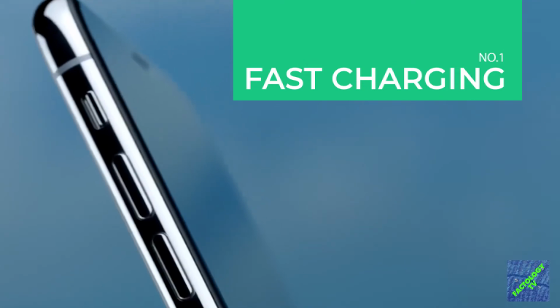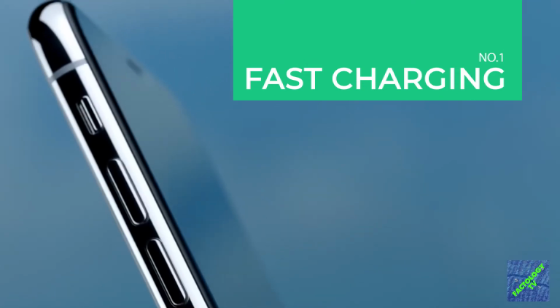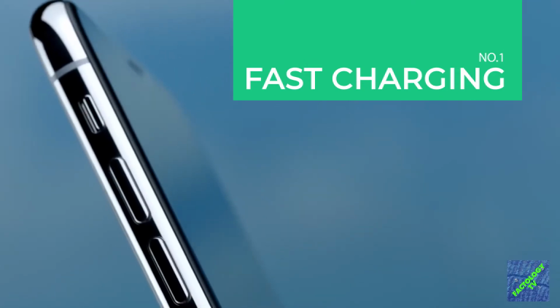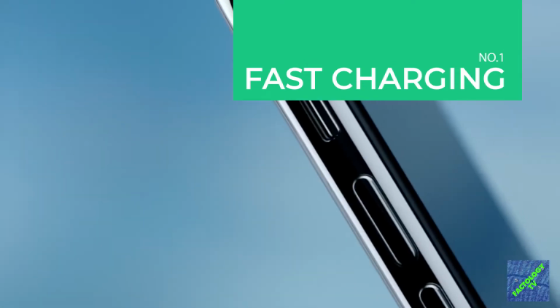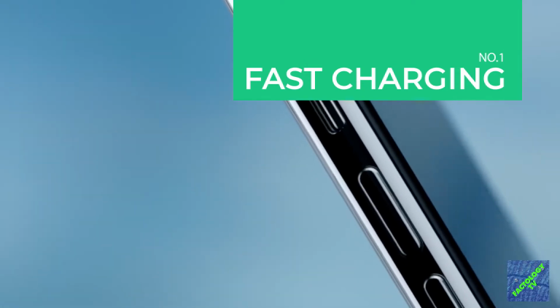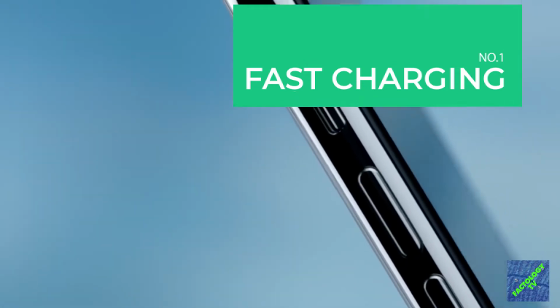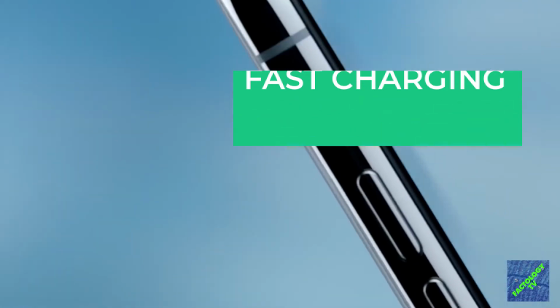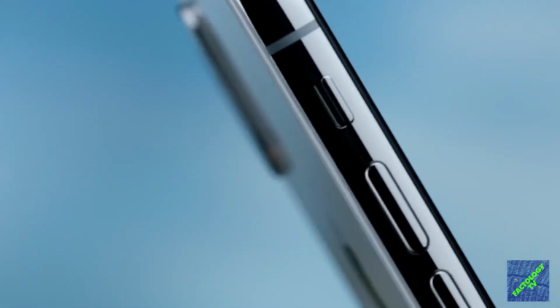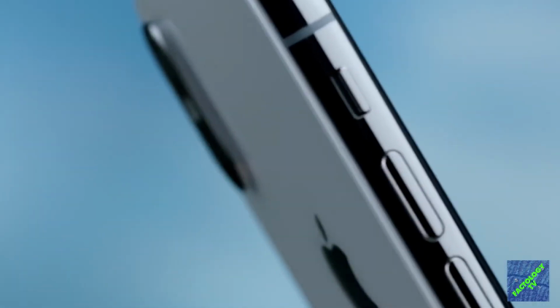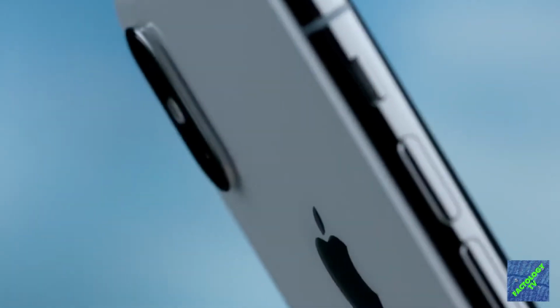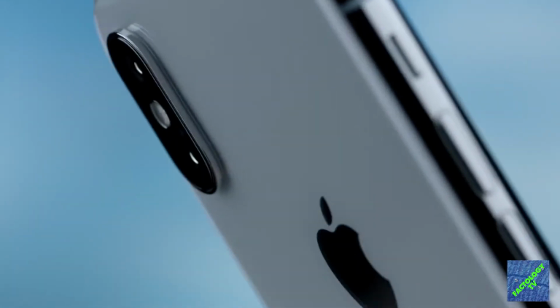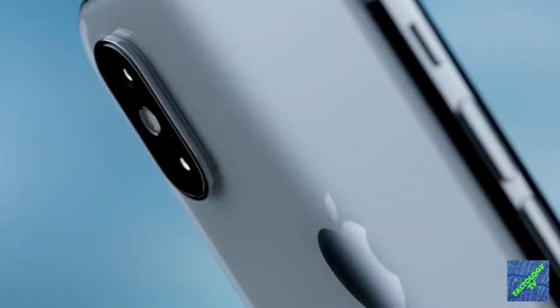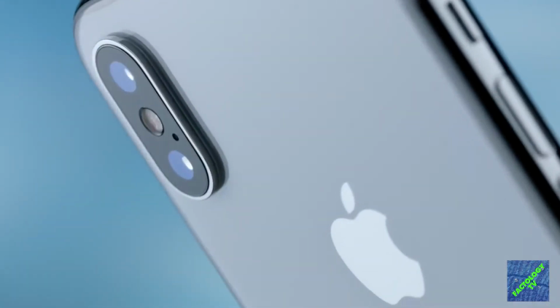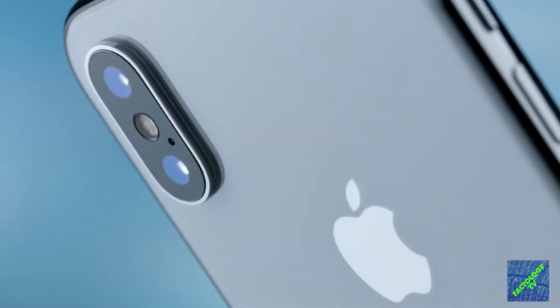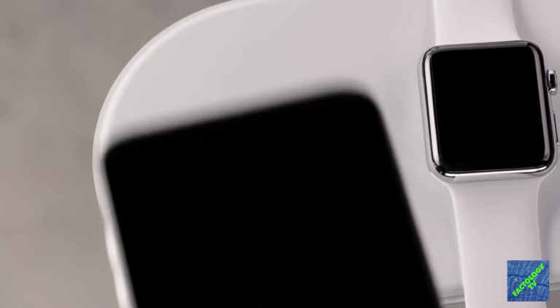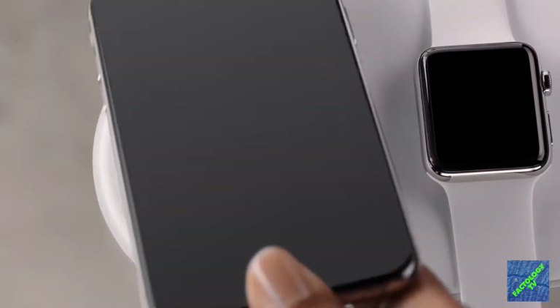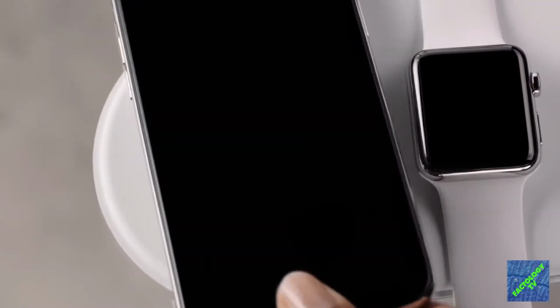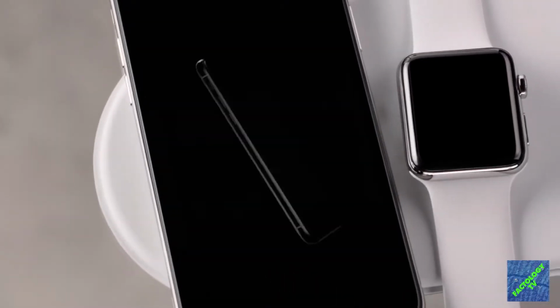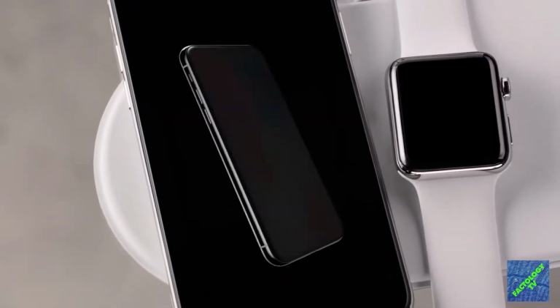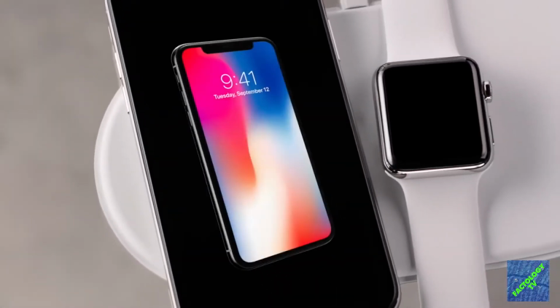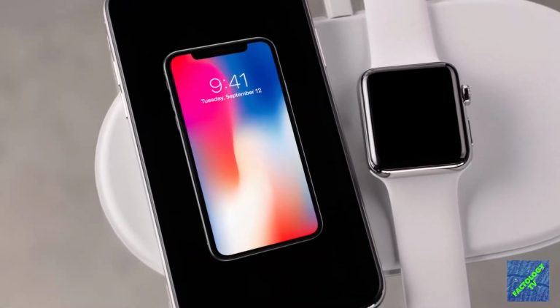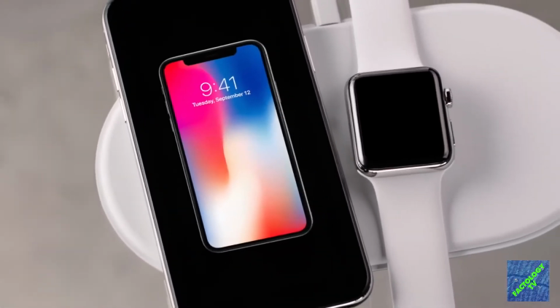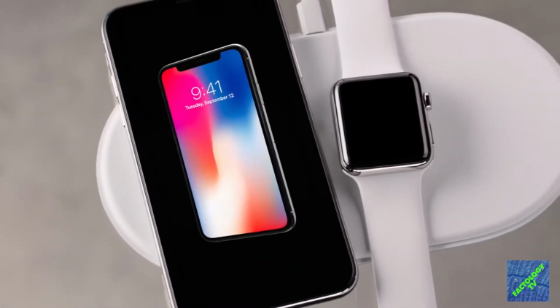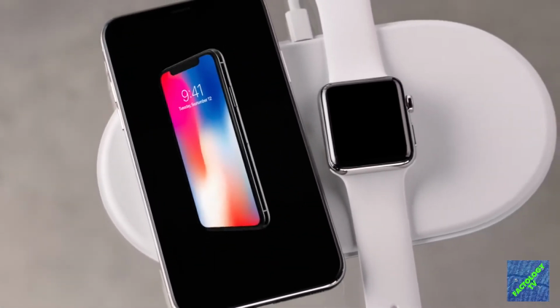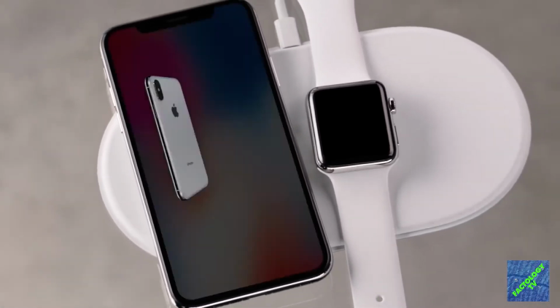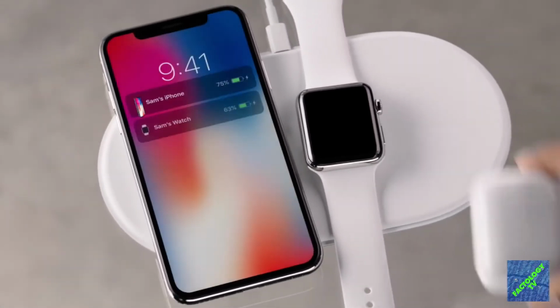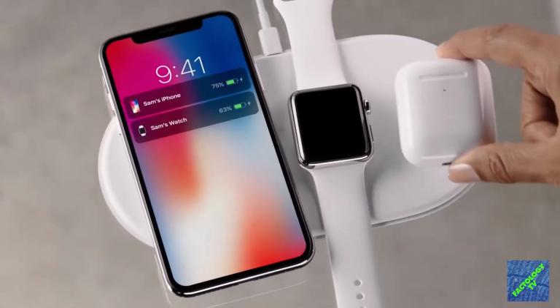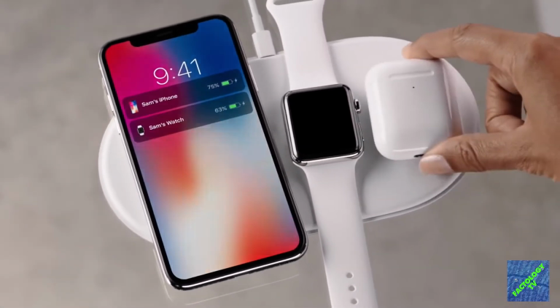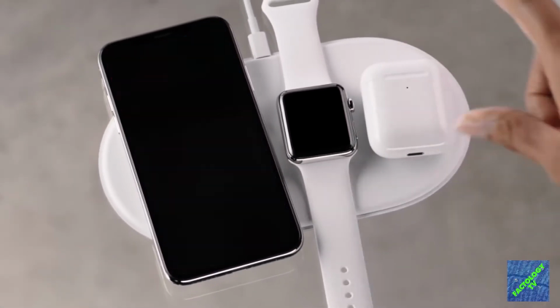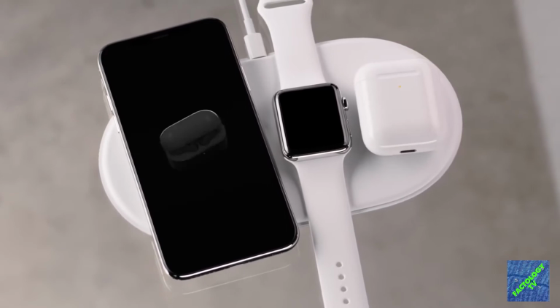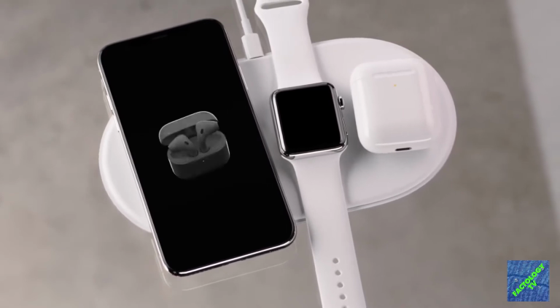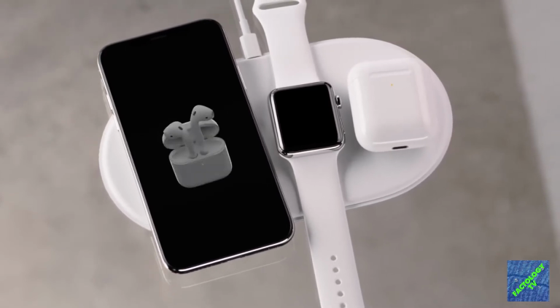The iPhone X is the first iPhone to have fast charging capabilities, which already exist on Android devices. Apple promises a 50% charge in 30 minutes.